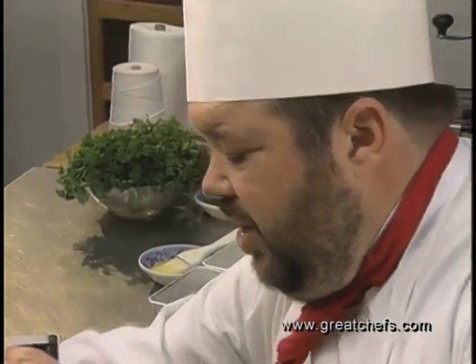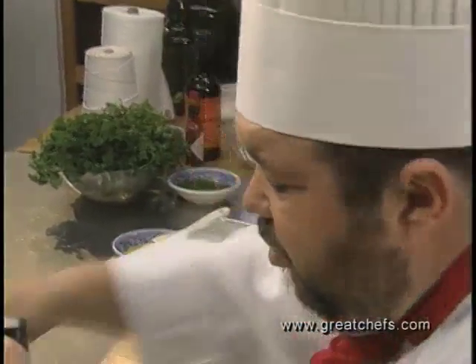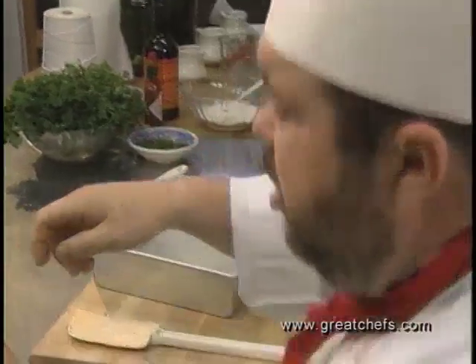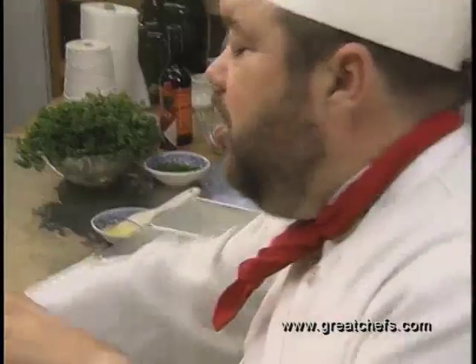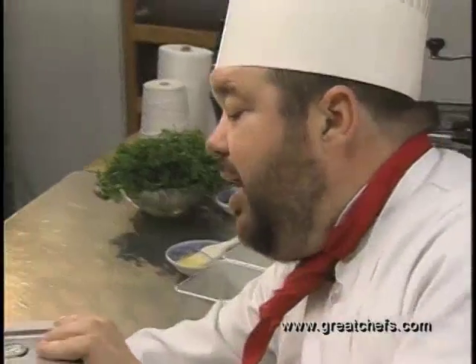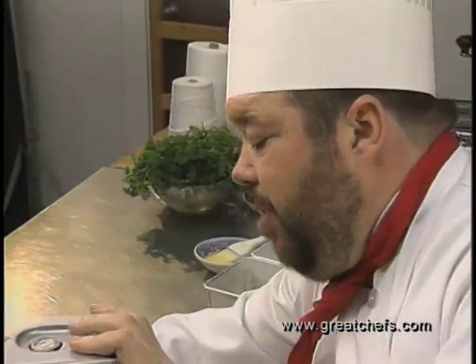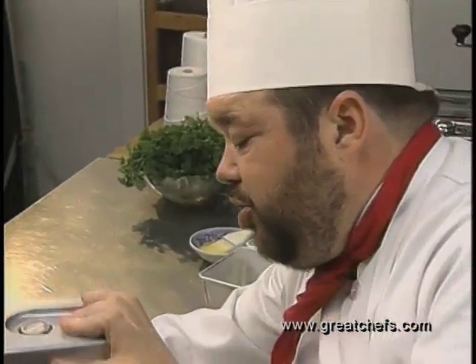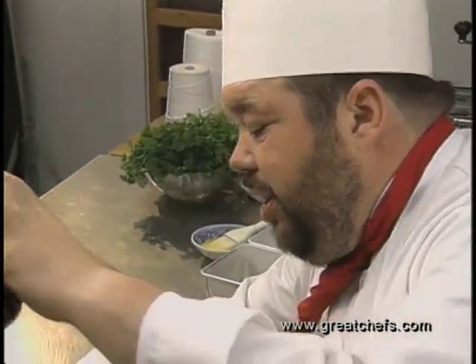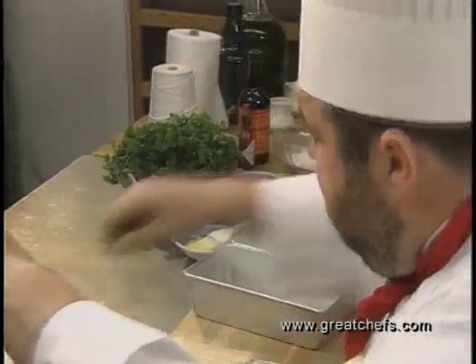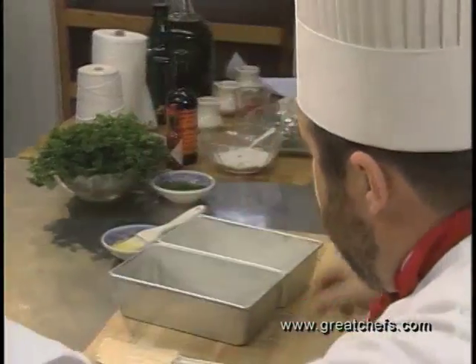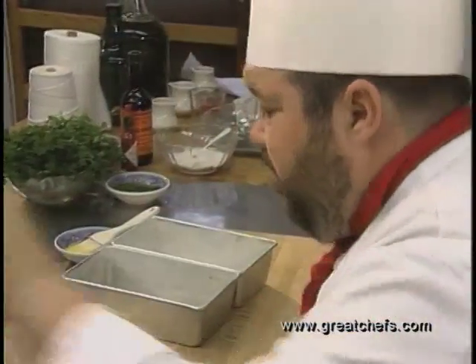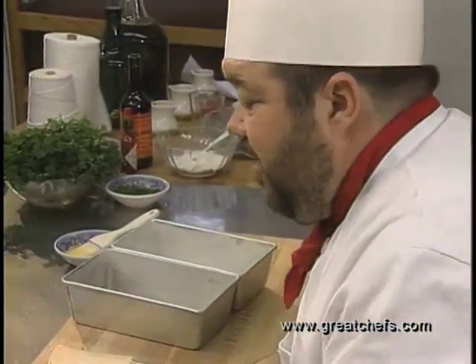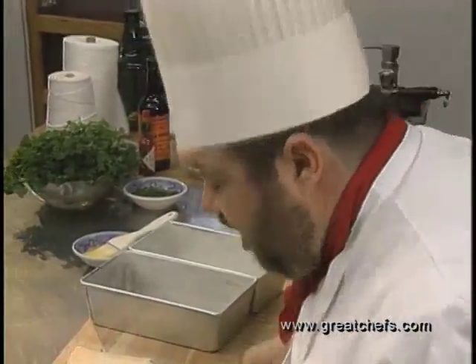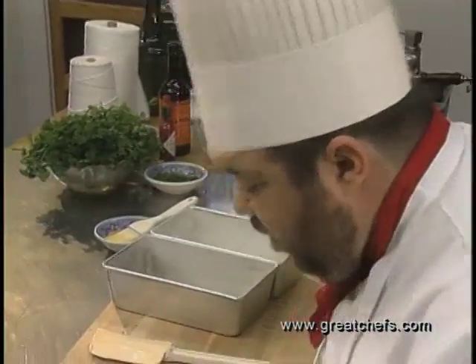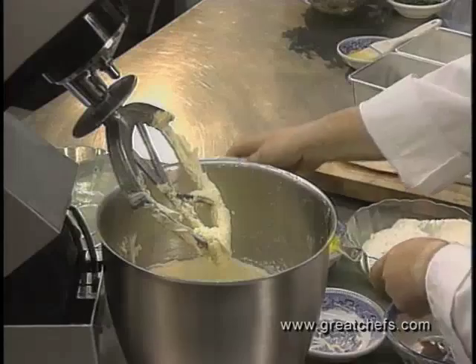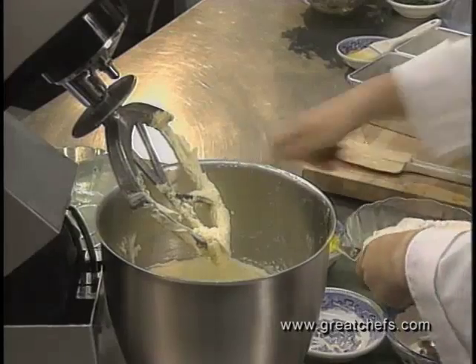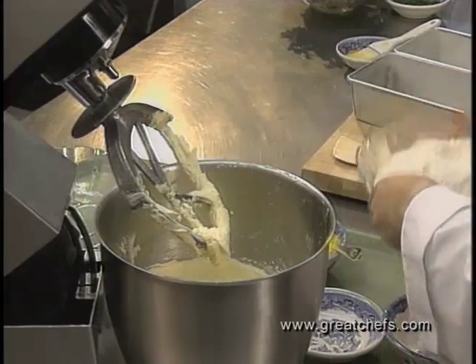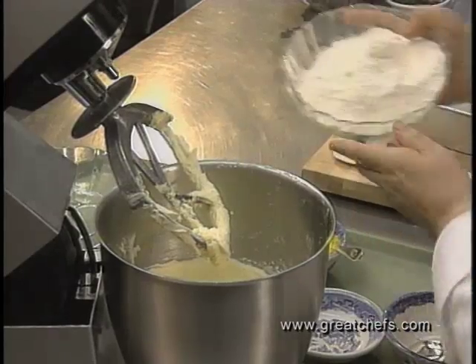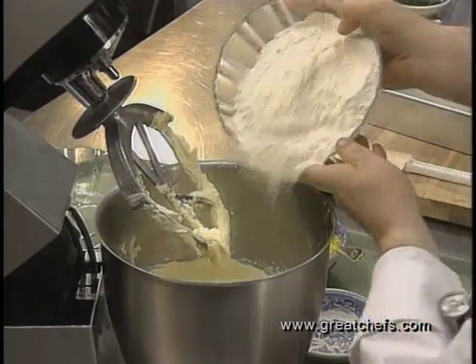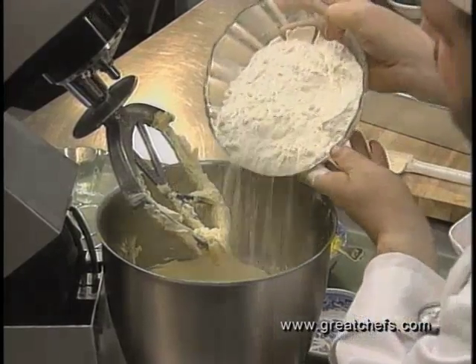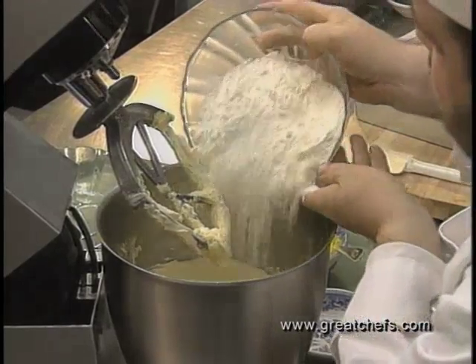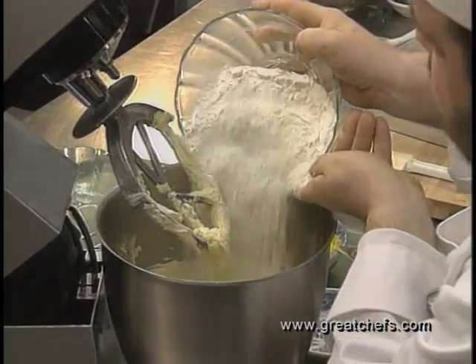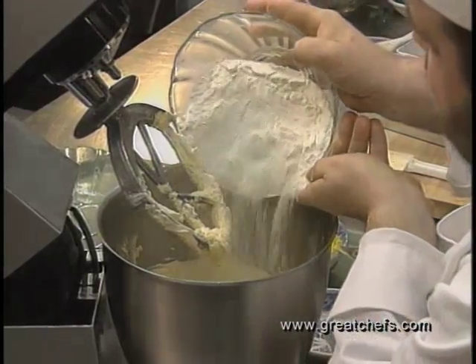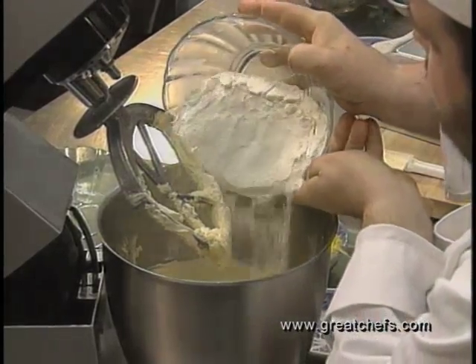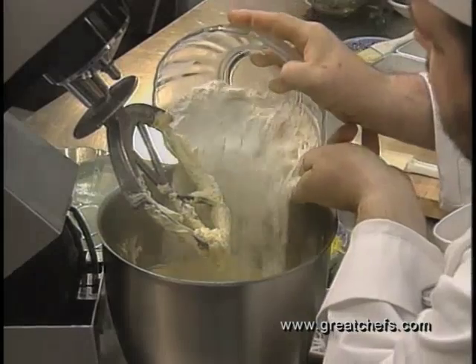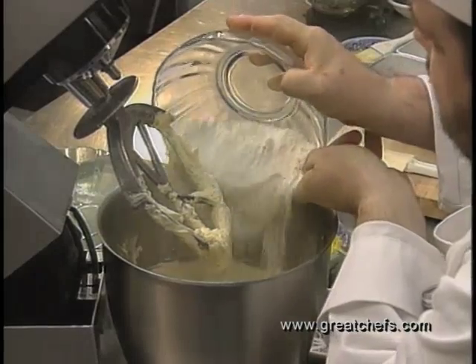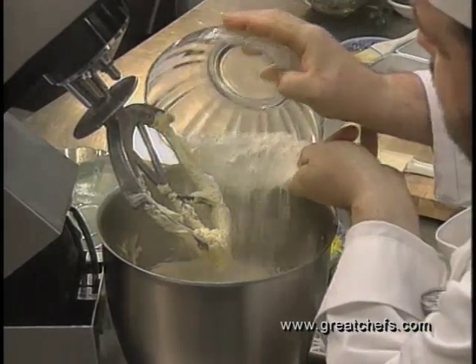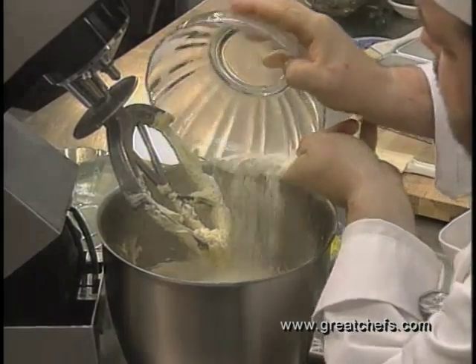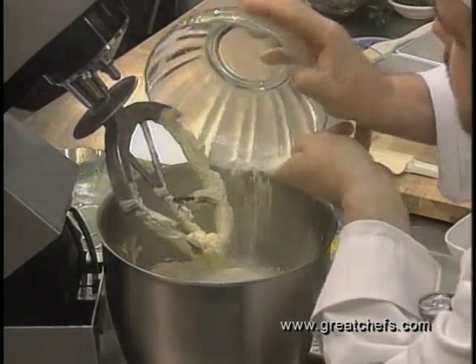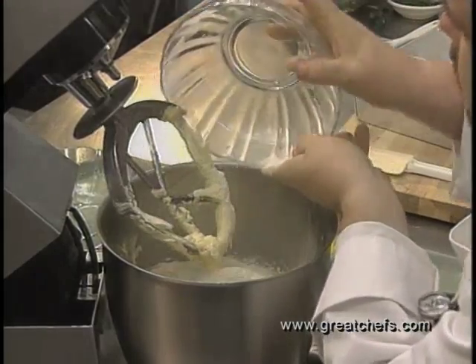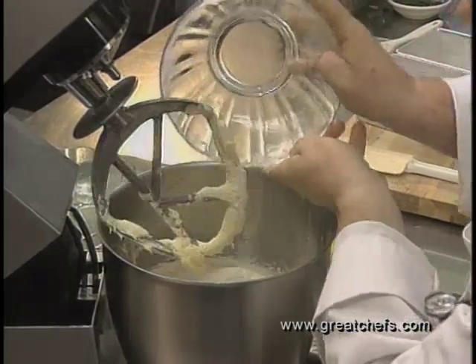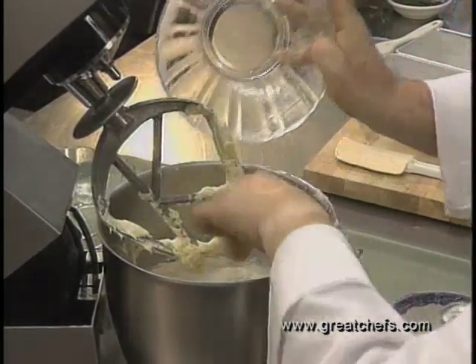Now that we've creamed our sugar, our eggs, and our shortening, we are now going to add all the other ingredients. This includes one and a half tablespoons baking powder, one and a half teaspoons salt, and three and a half cups flour.